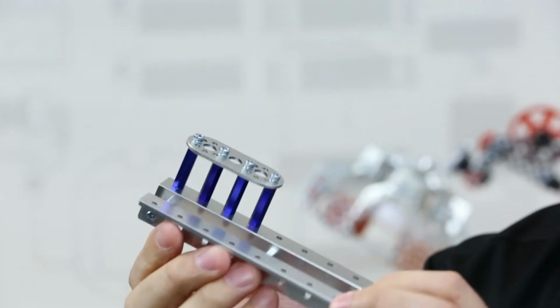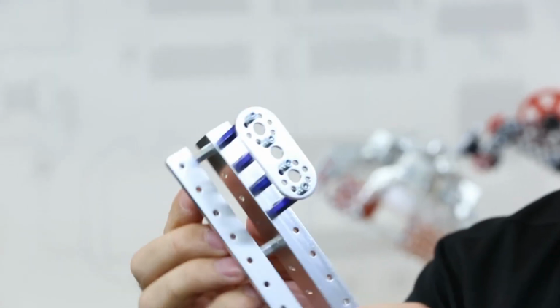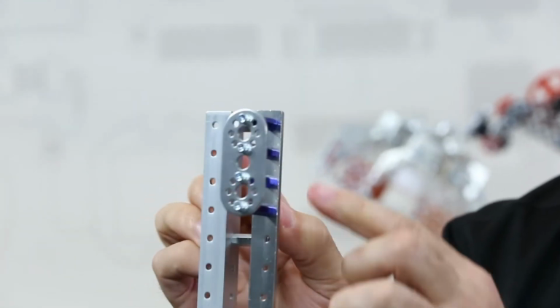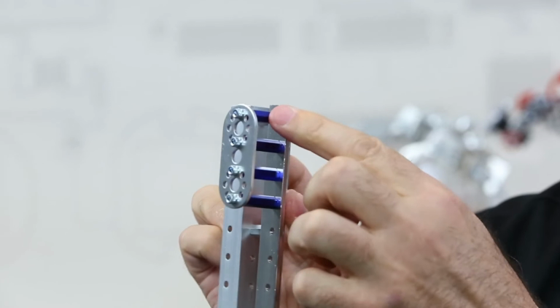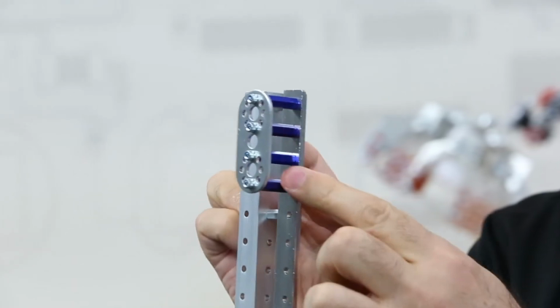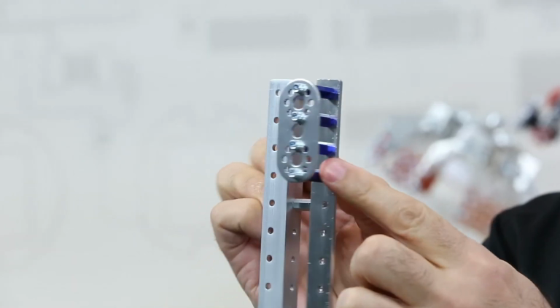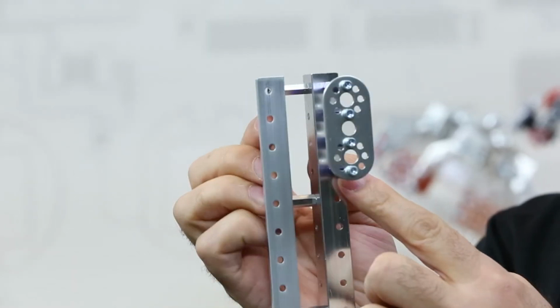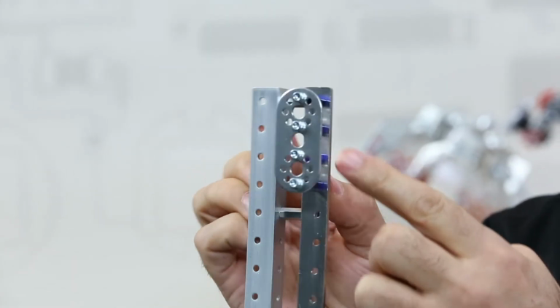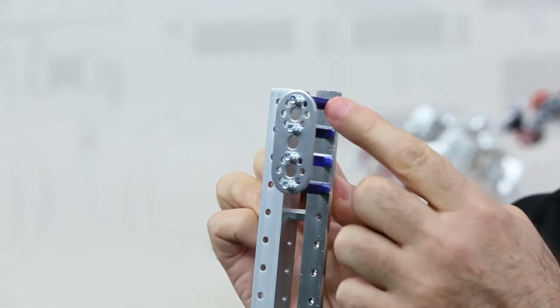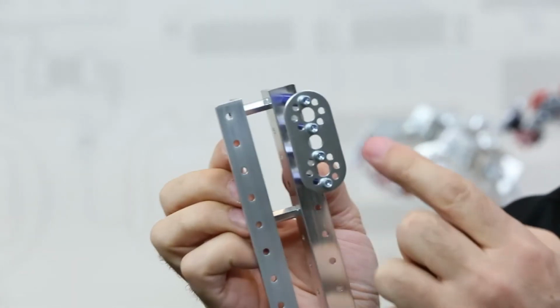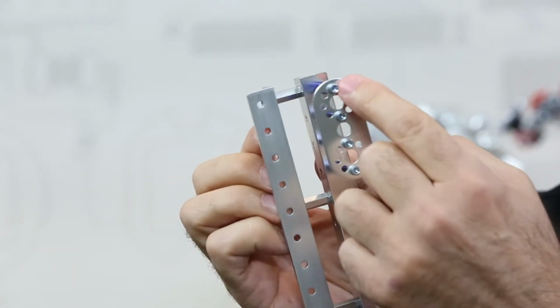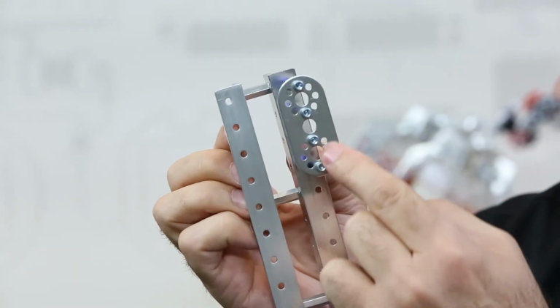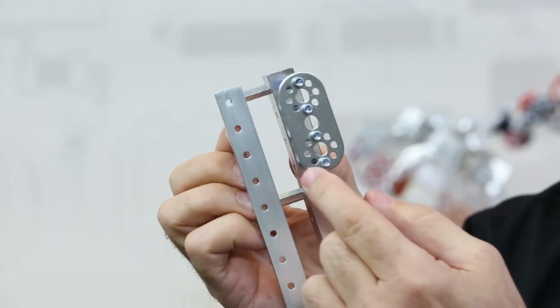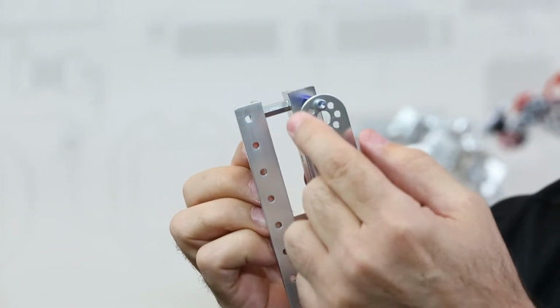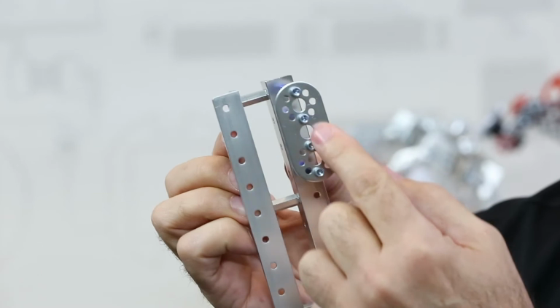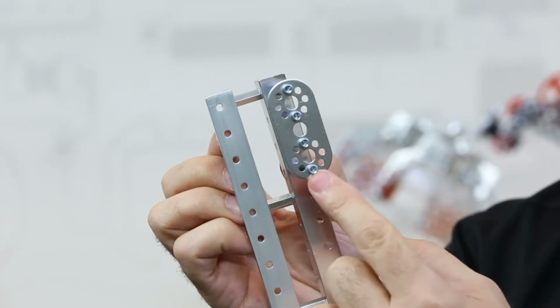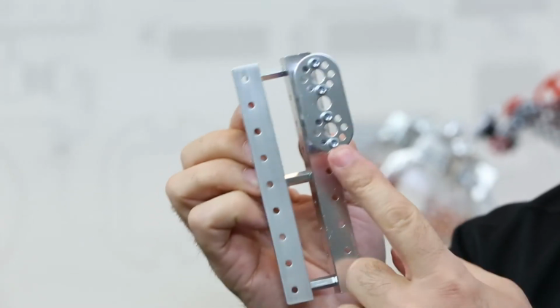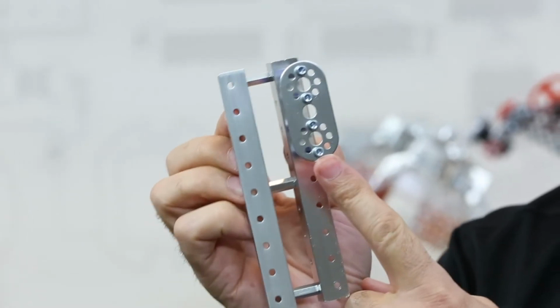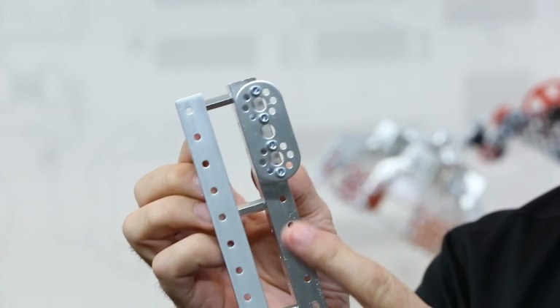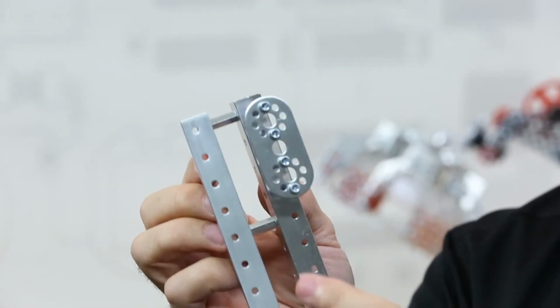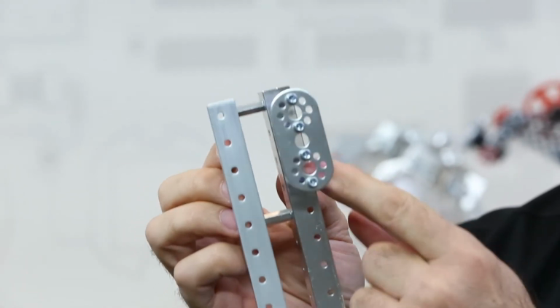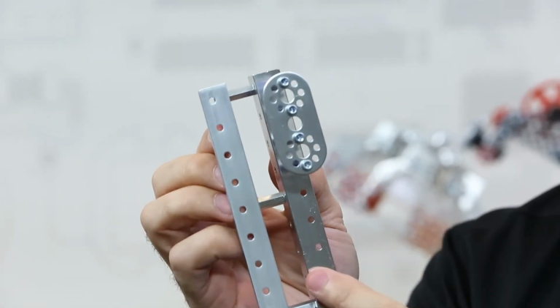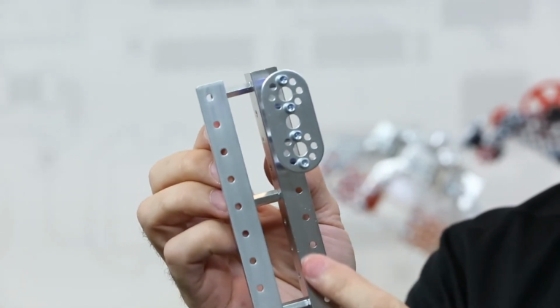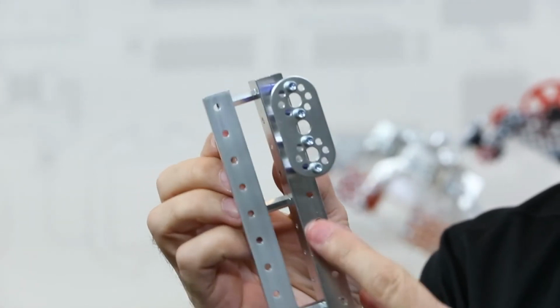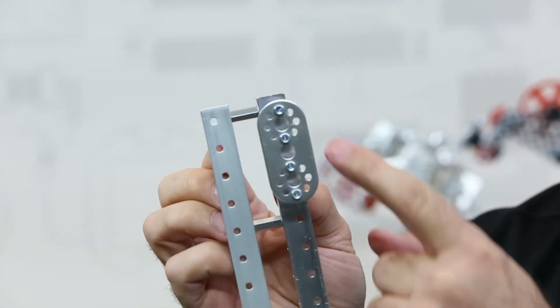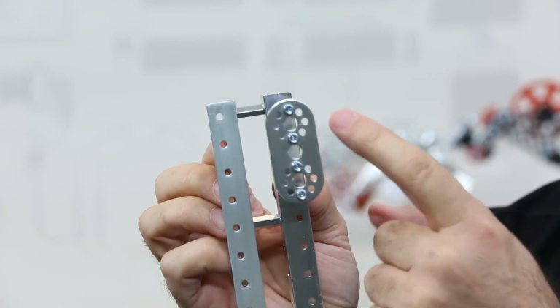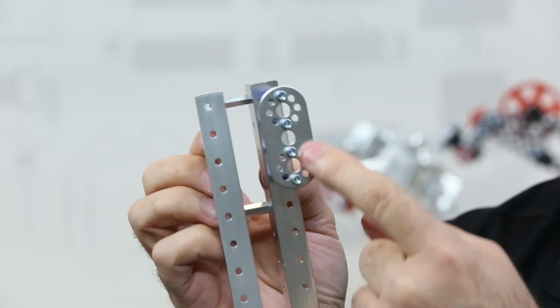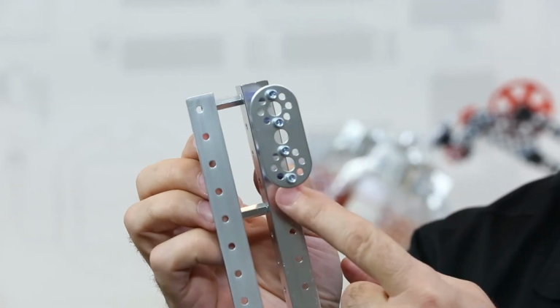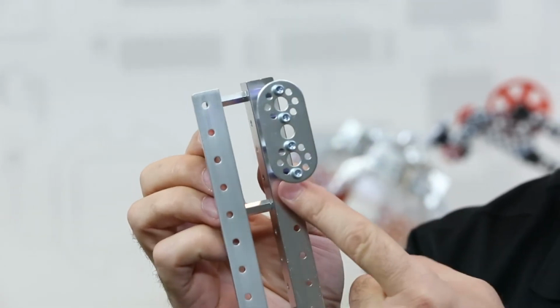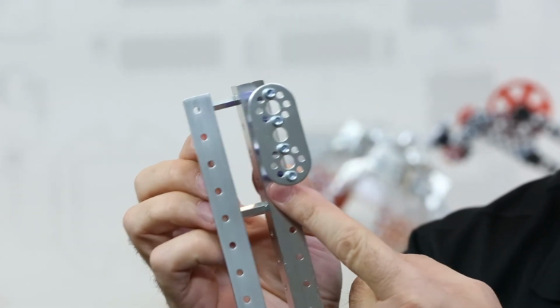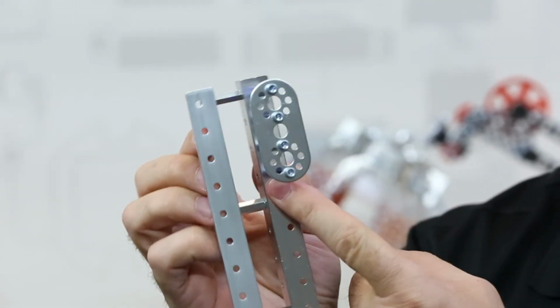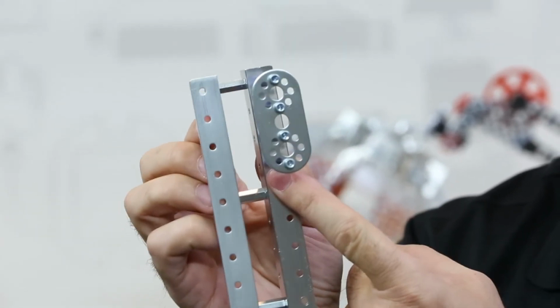Hole pattern — I'm using these standoffs to highlight the hole pattern and how they align with the traditional circular pattern of the Tetrix. It doesn't have the full circular pattern; it just has the centerline hole pattern. So you need to remember that when you're lining your pieces up.